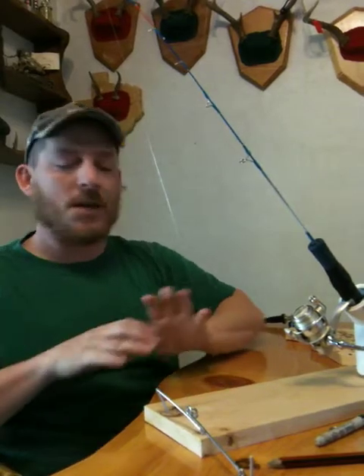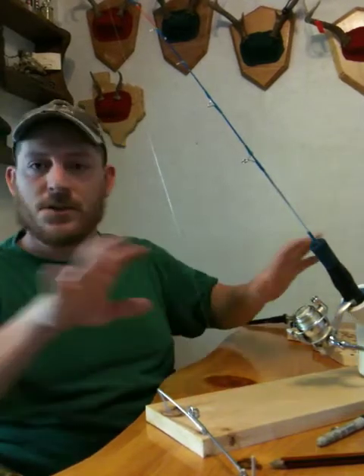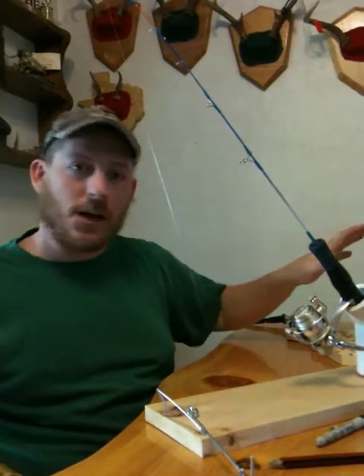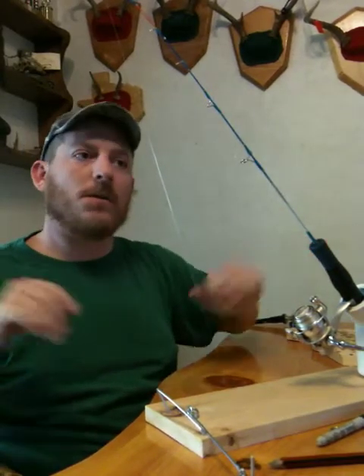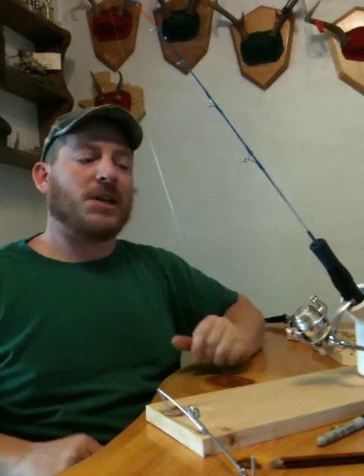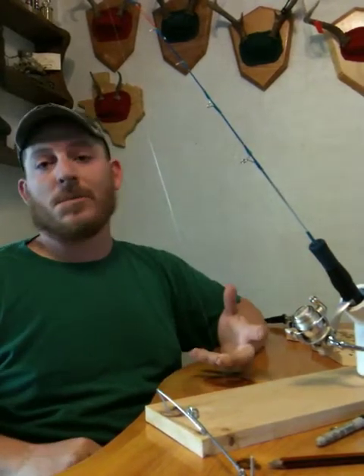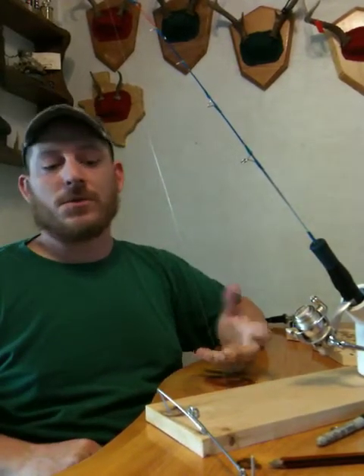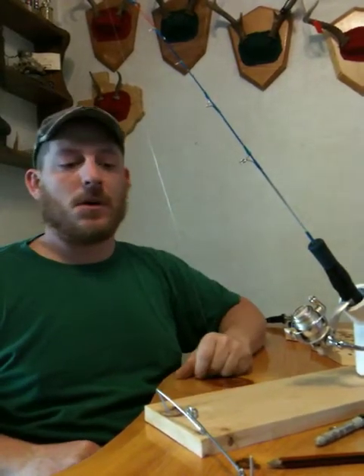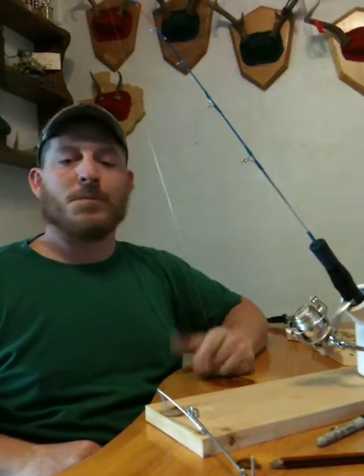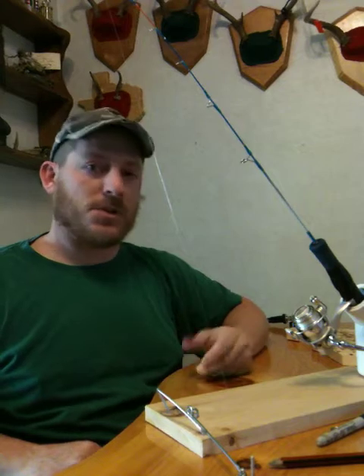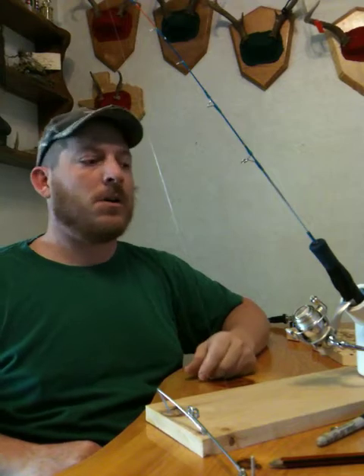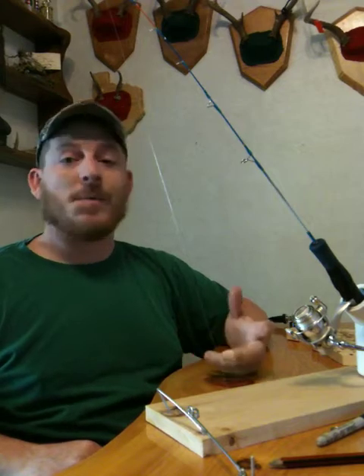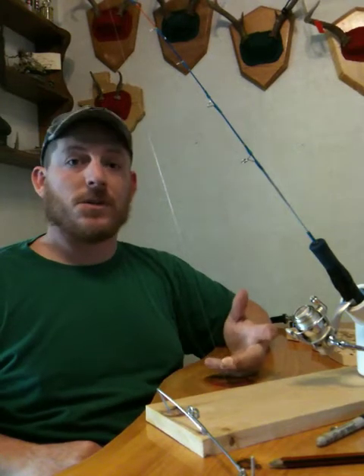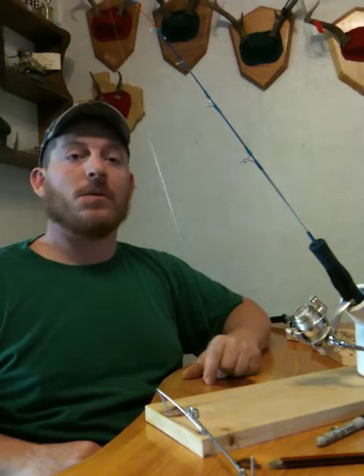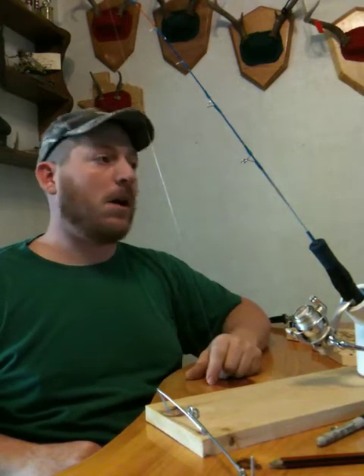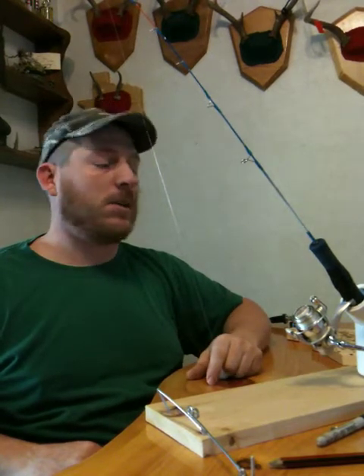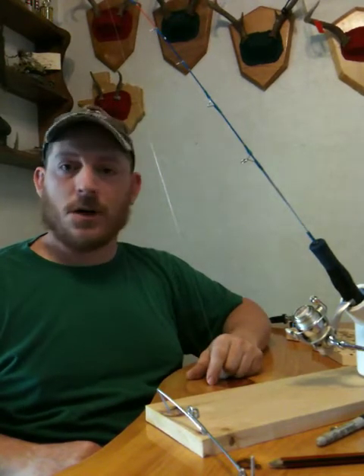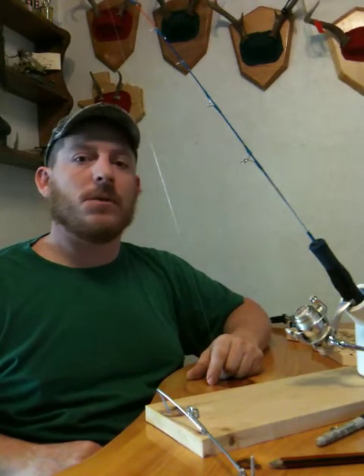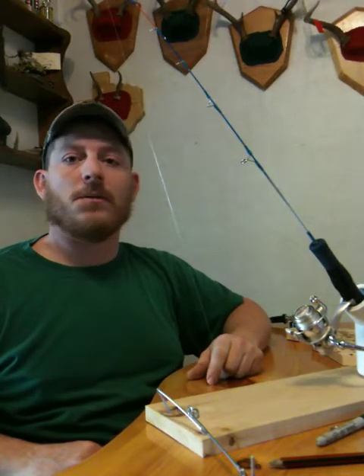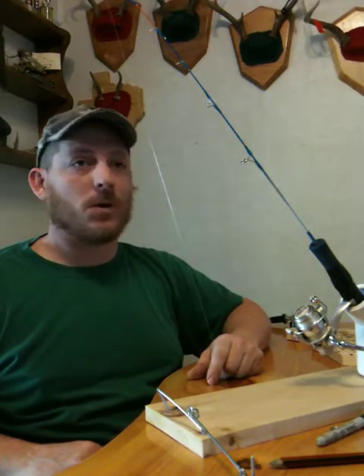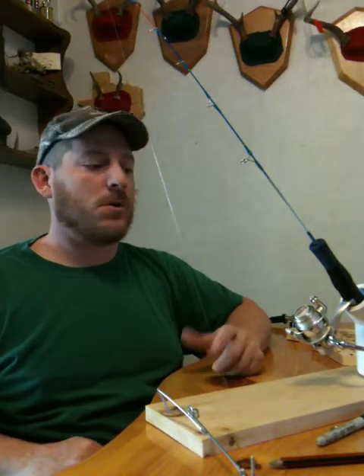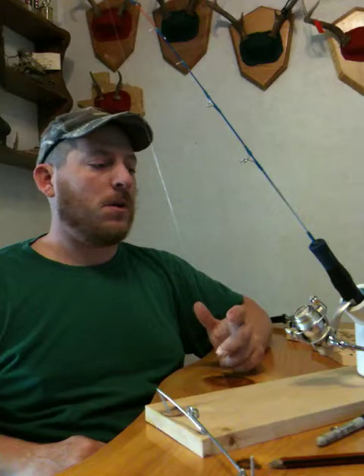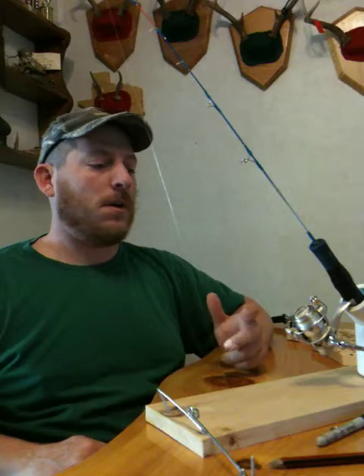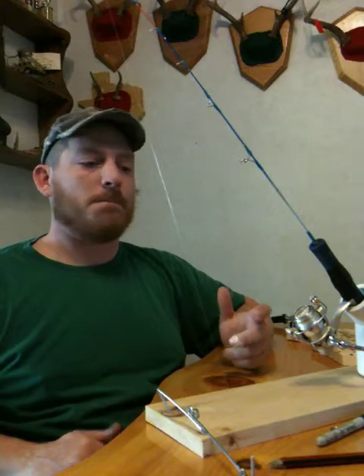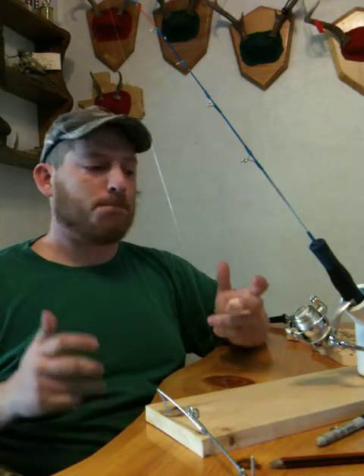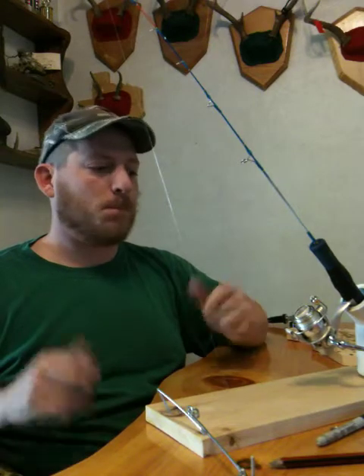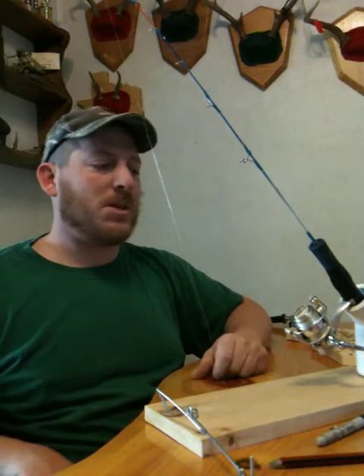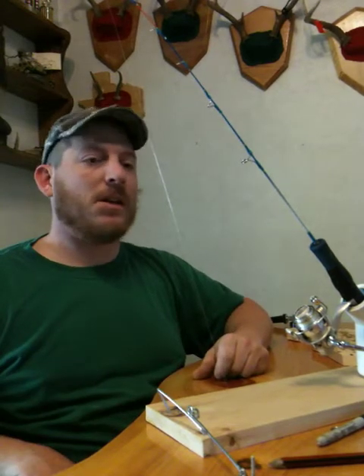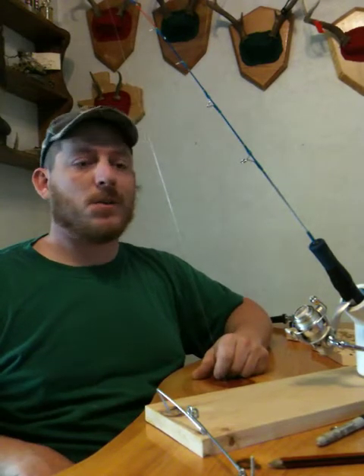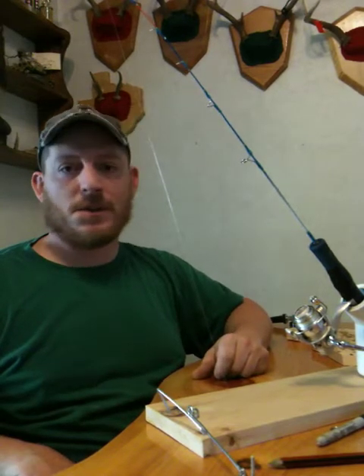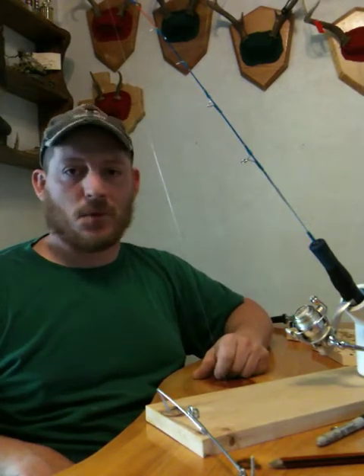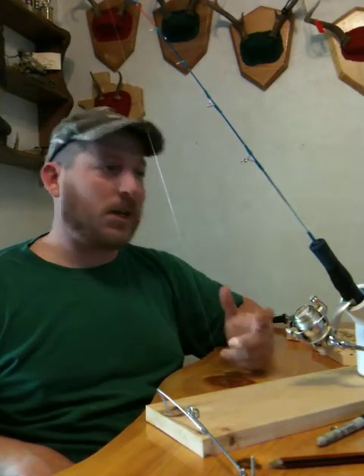So I have a bunch of these set out in place of tip-ups — for perch fishing, crappie fishing, walleyes, lake trout, rainbows, pike. Basically anything you would set a tip-up for.